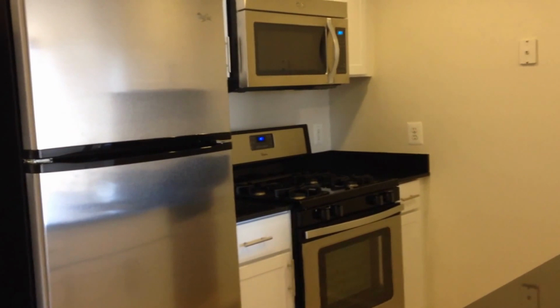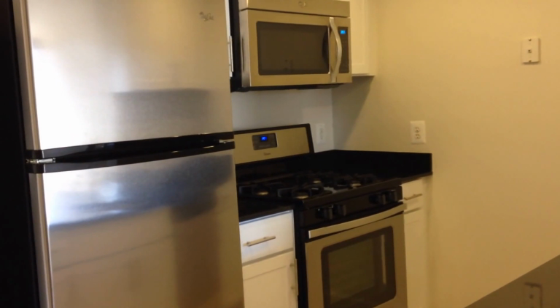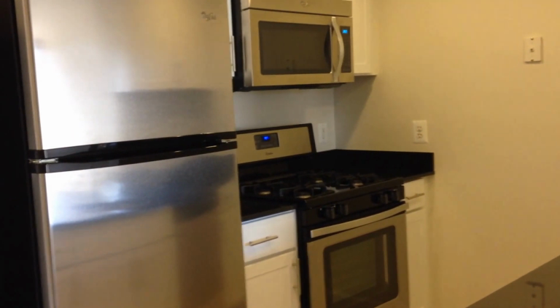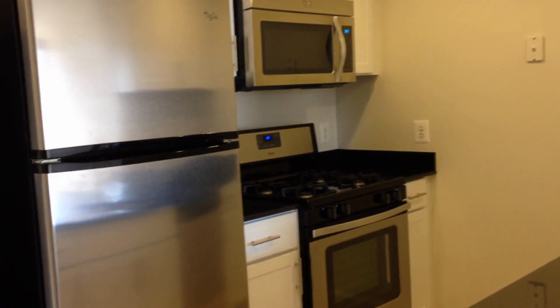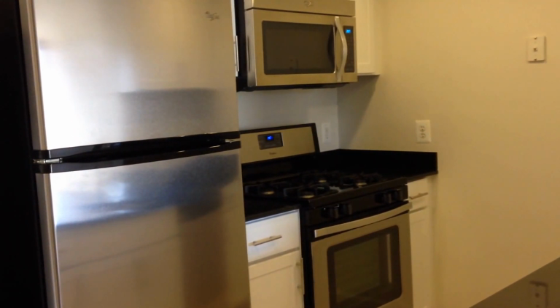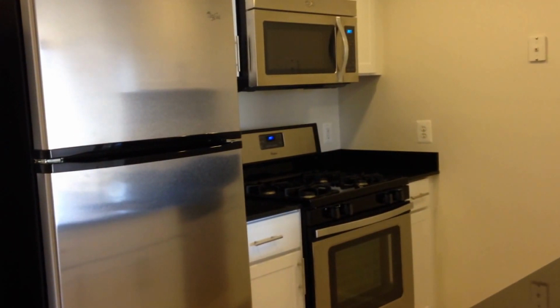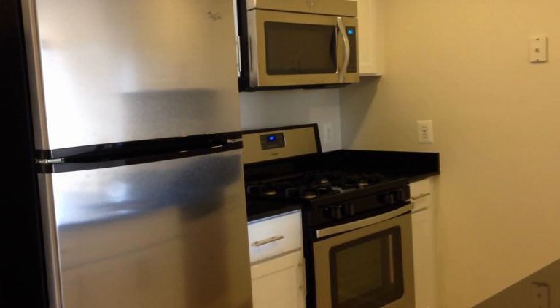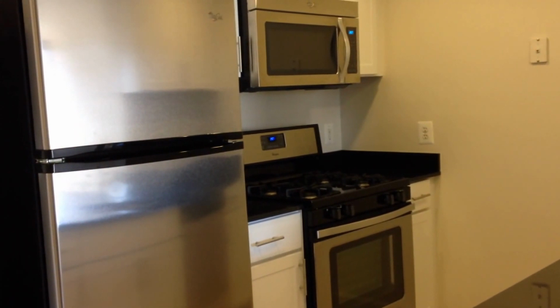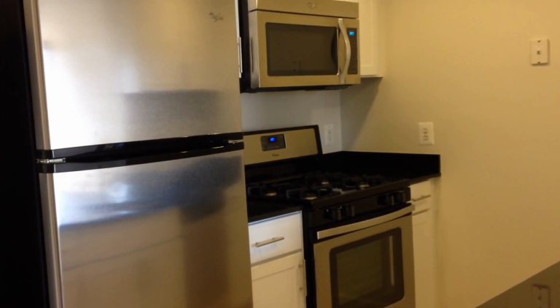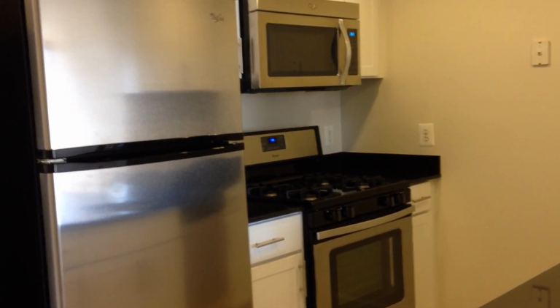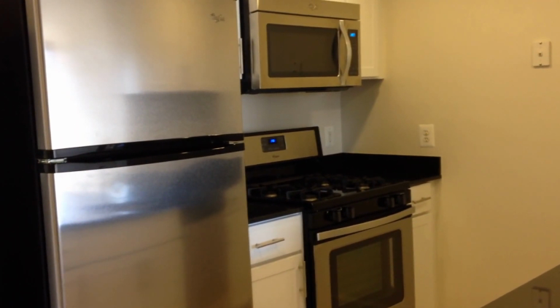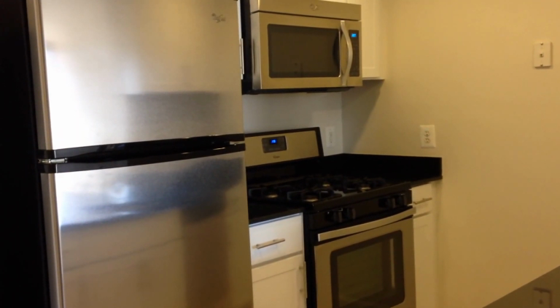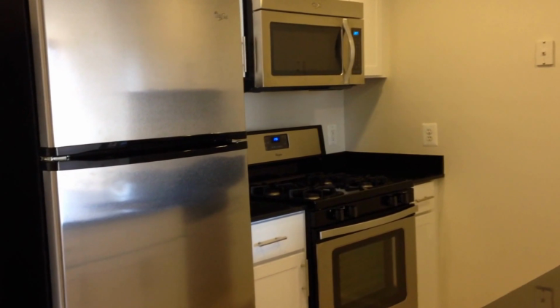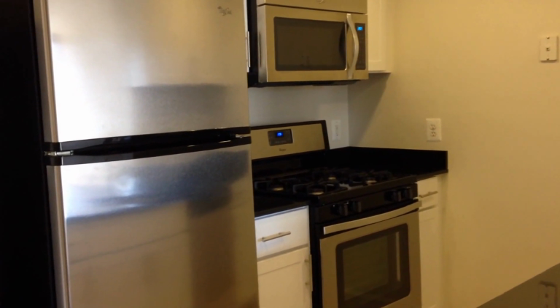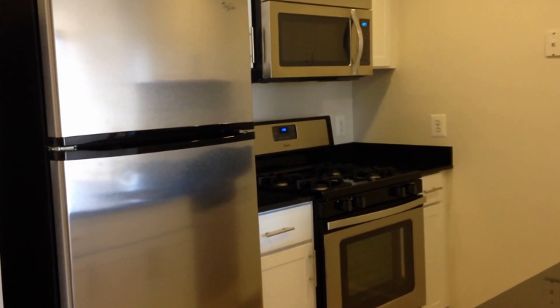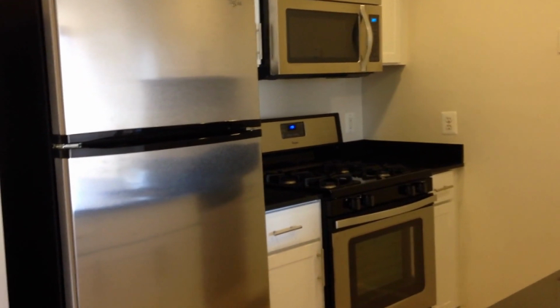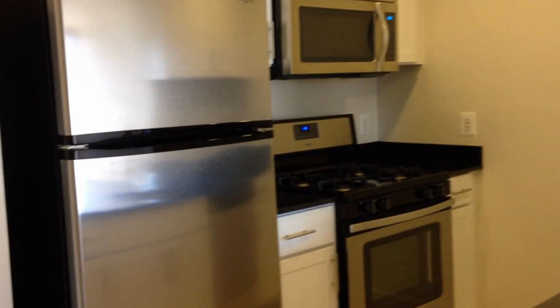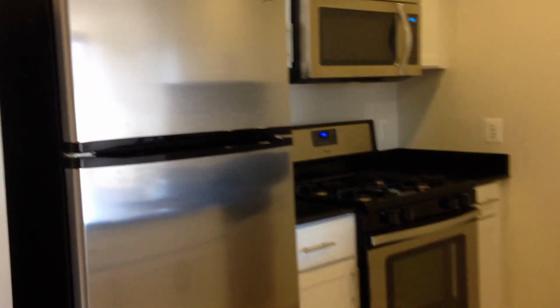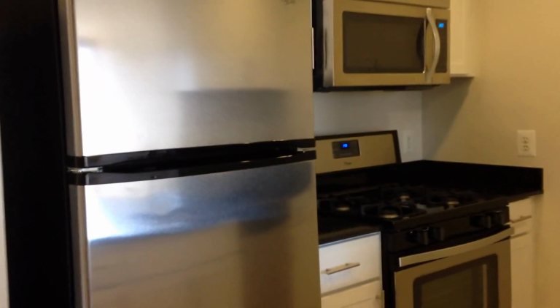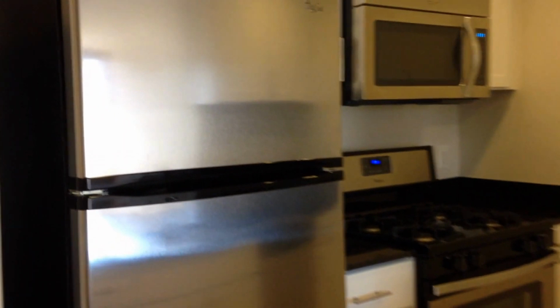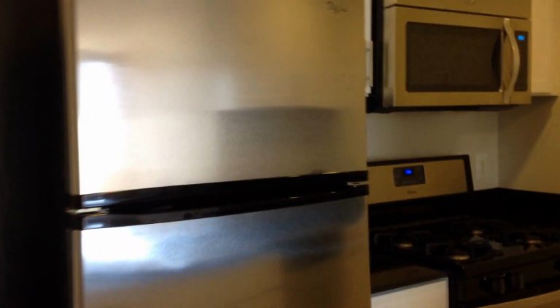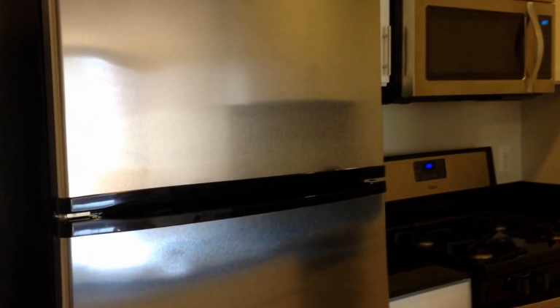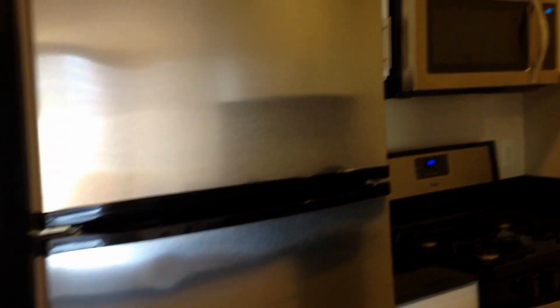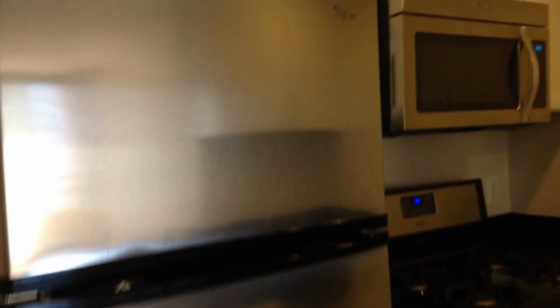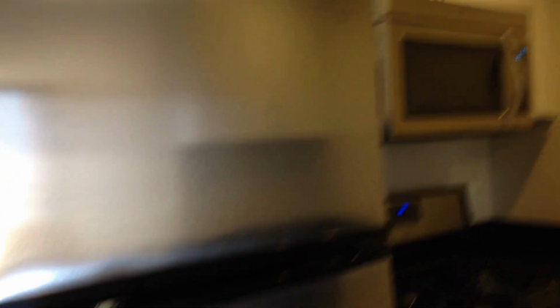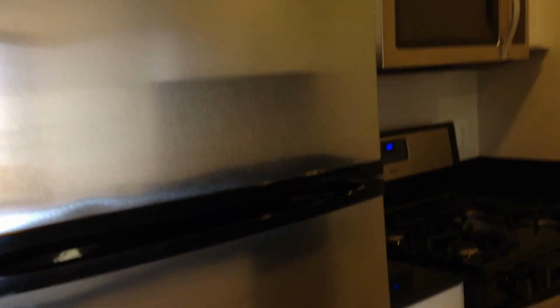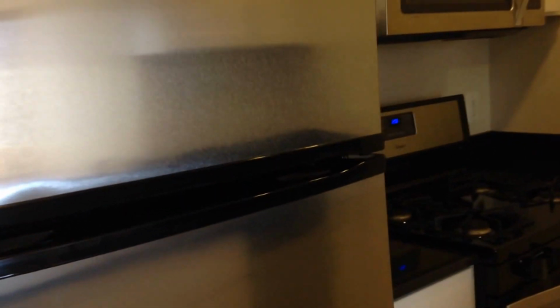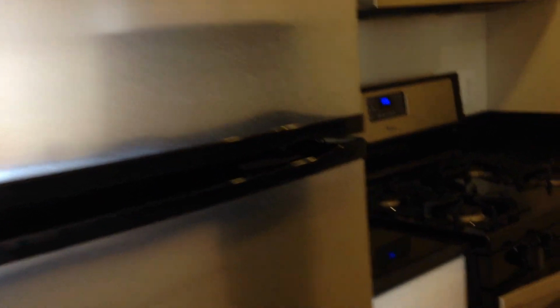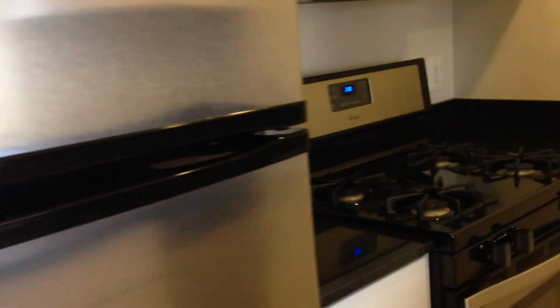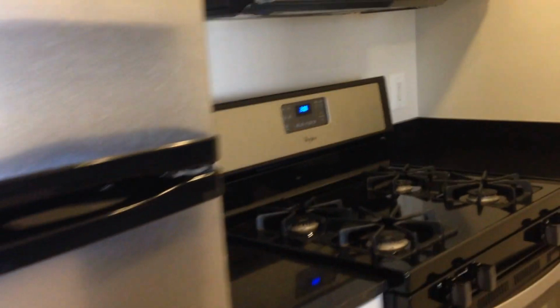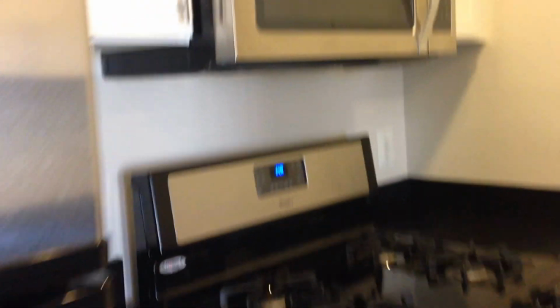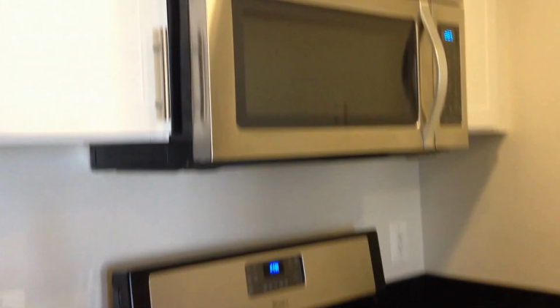This spacious one-bedroom is 715 square feet, featuring a newly renovated kitchen, including energy-efficient stainless steel appliances, white cabinetry, and black granite countertops.